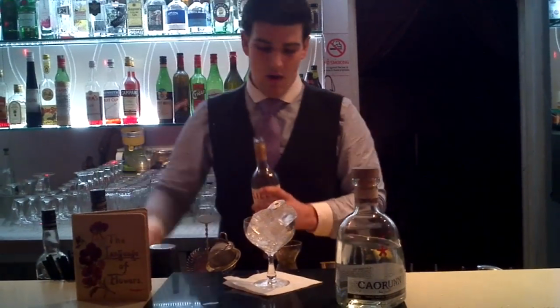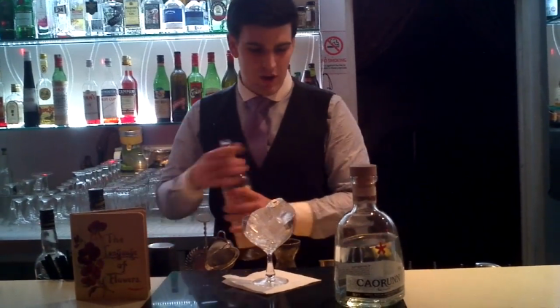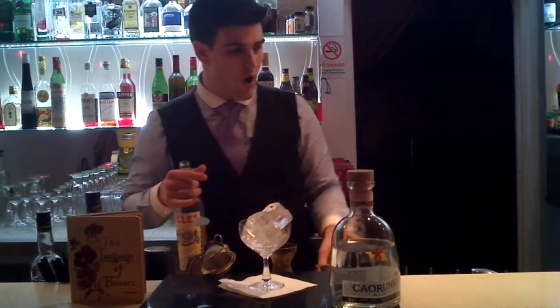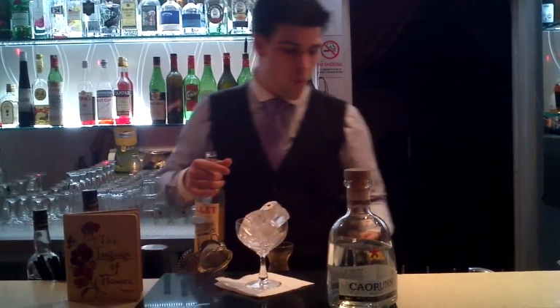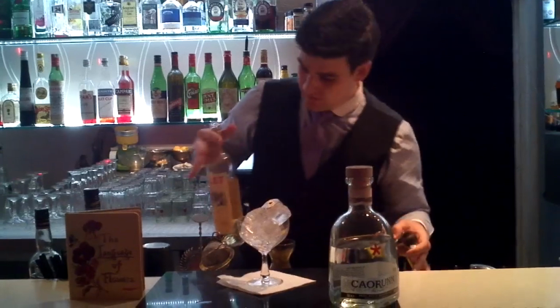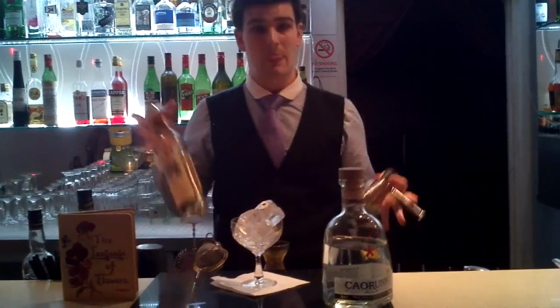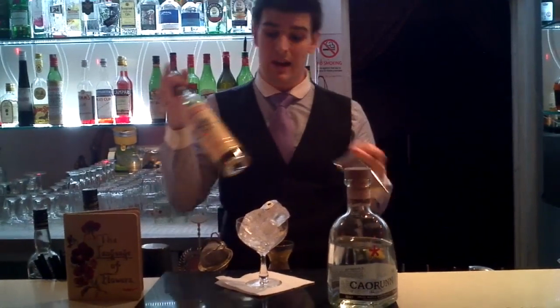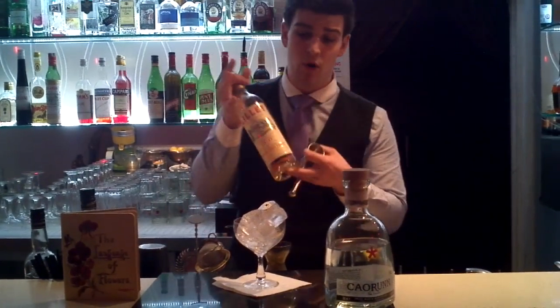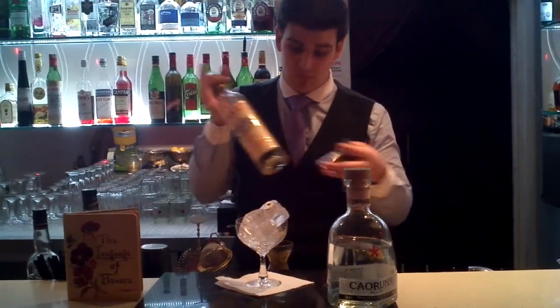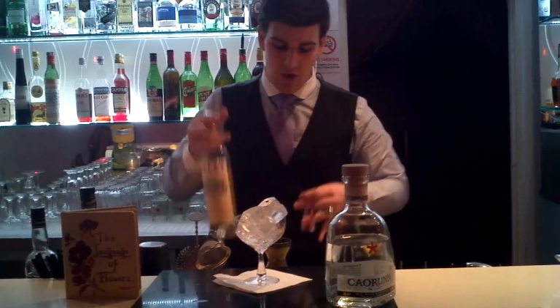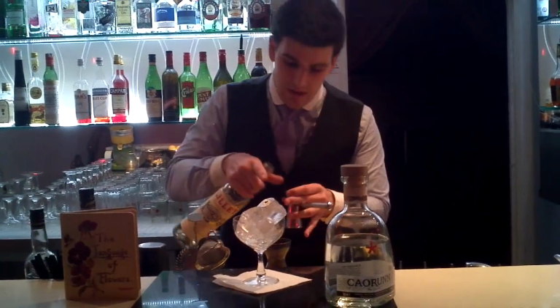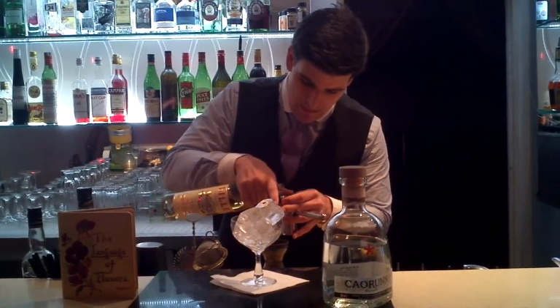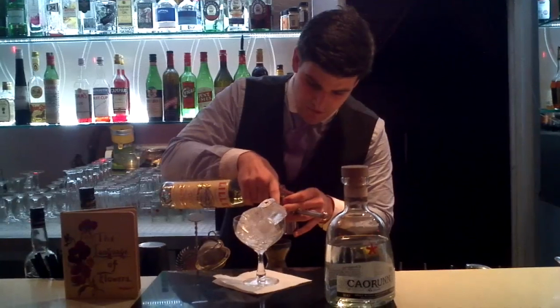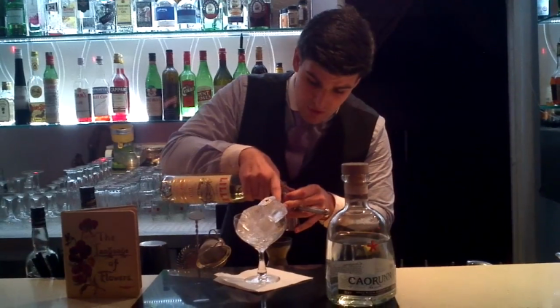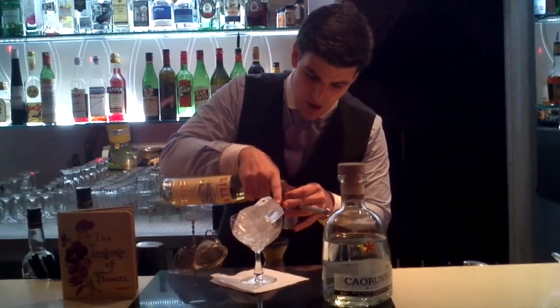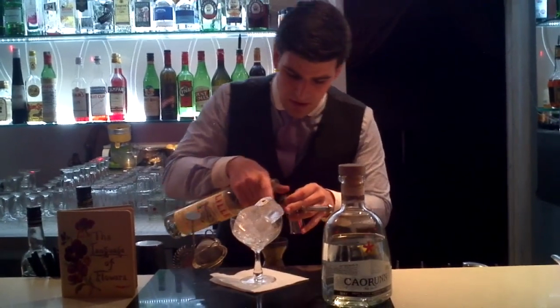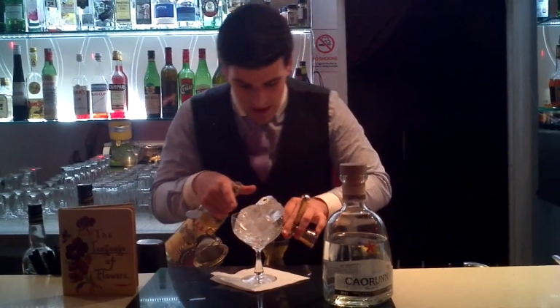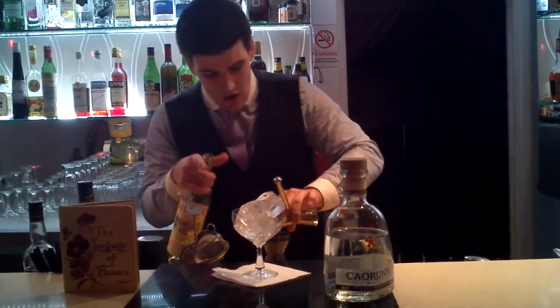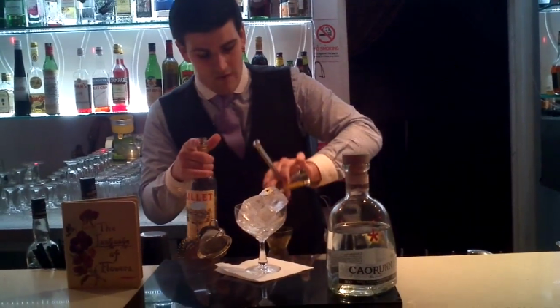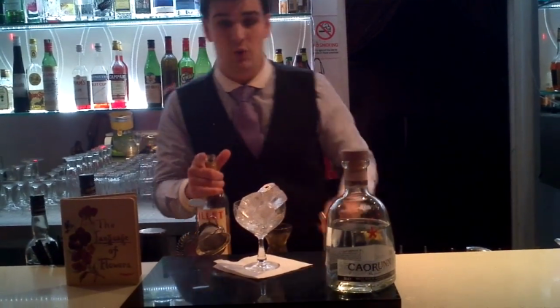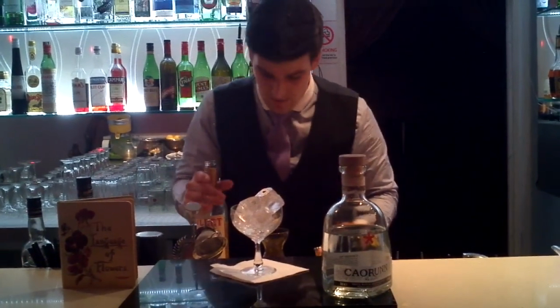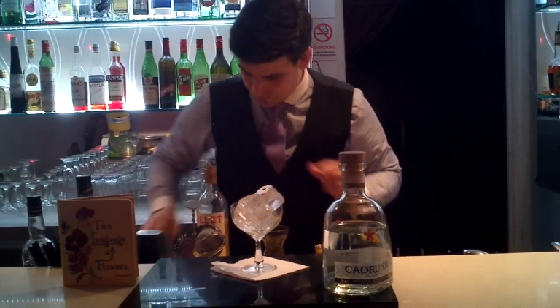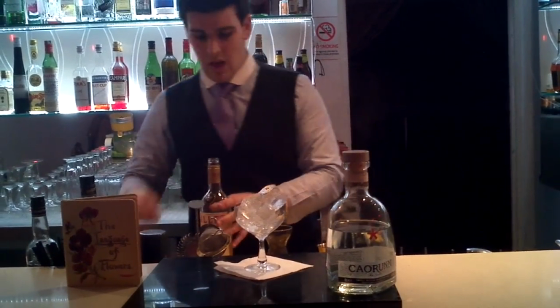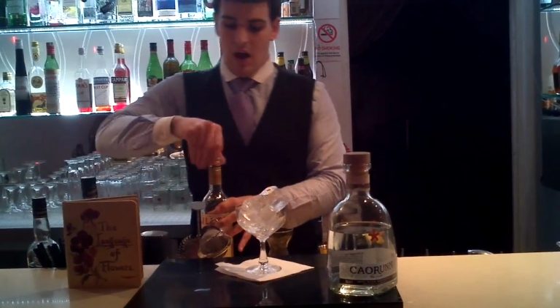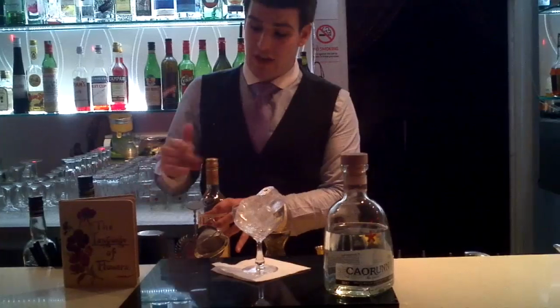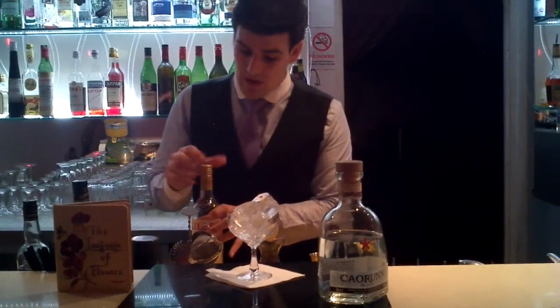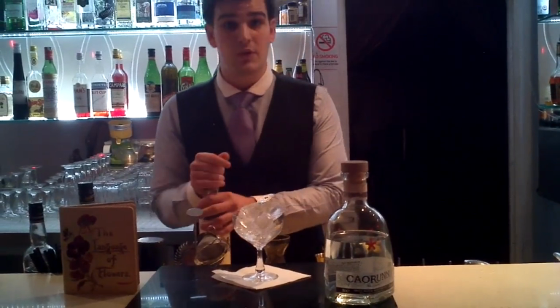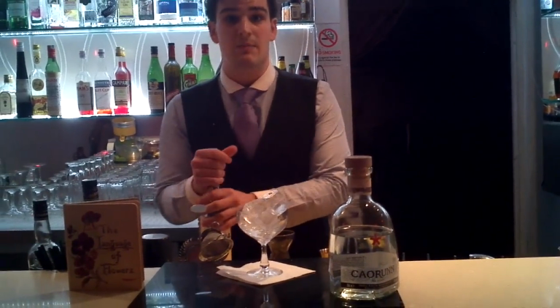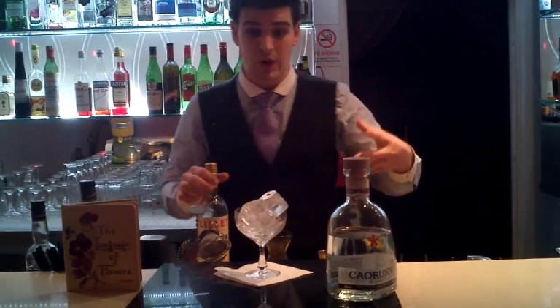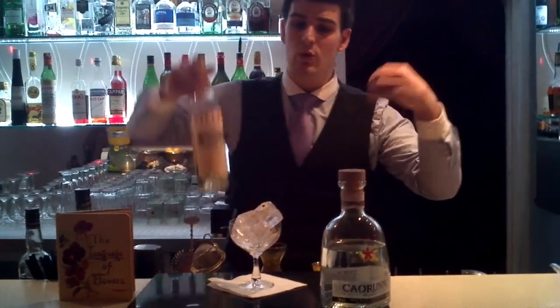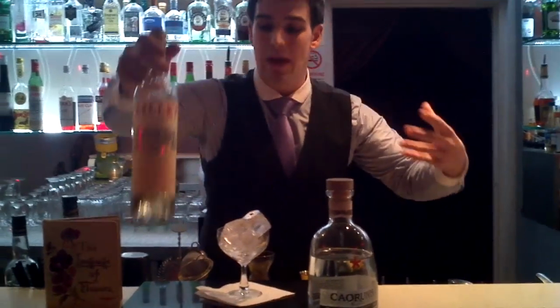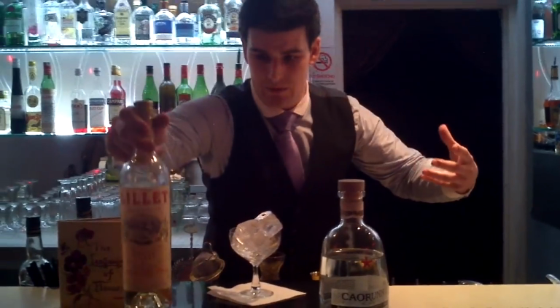And now I'm going to go with Lillet Blanc so I can make a nice floral style. I've got 25ml. That's going to help to bring out all the freshness at the beginning of the drink, and also give wetness to the drink.